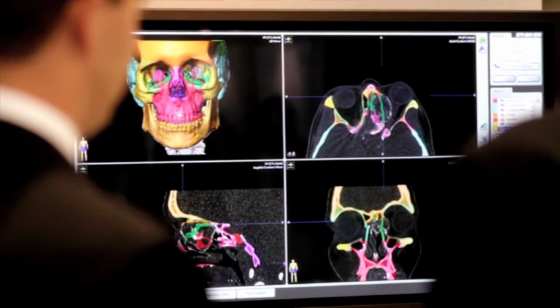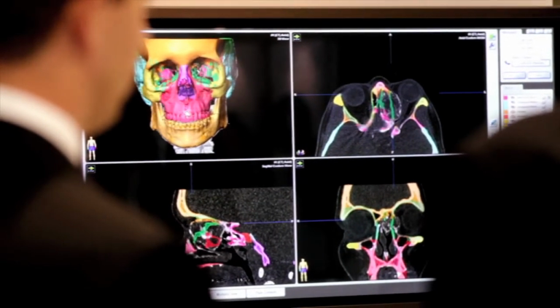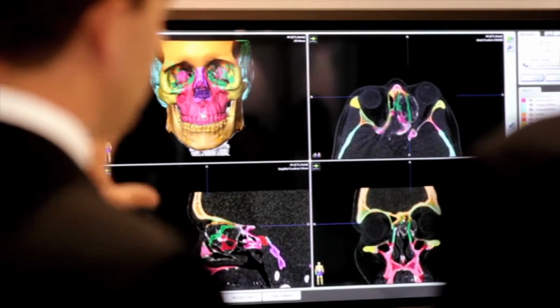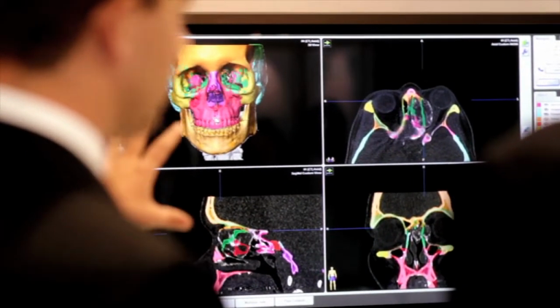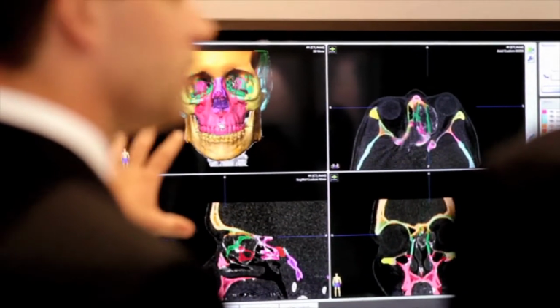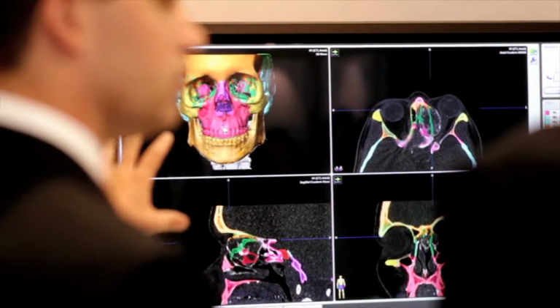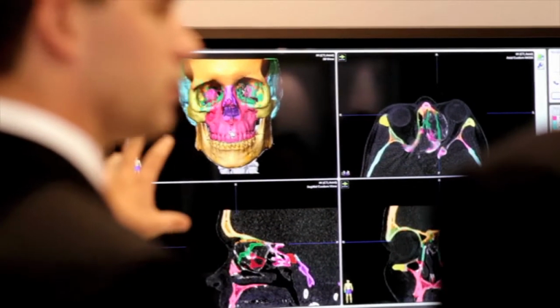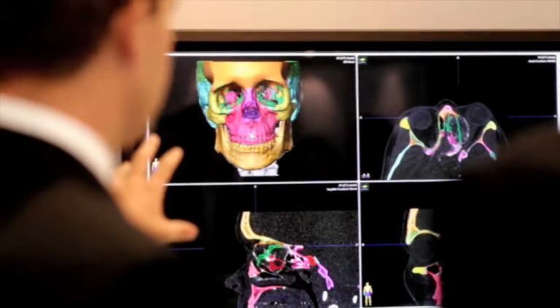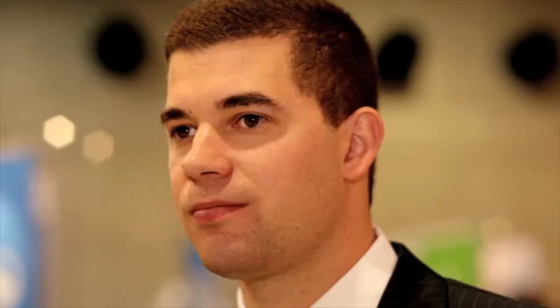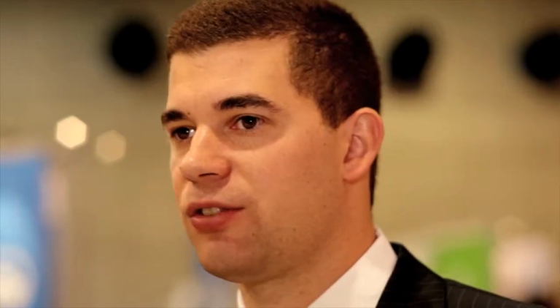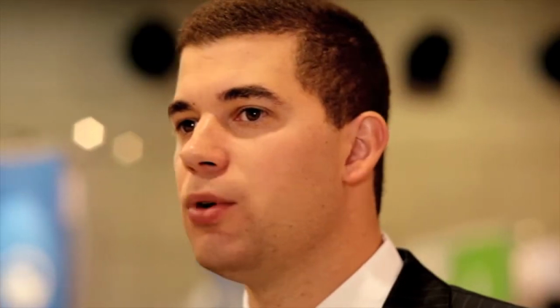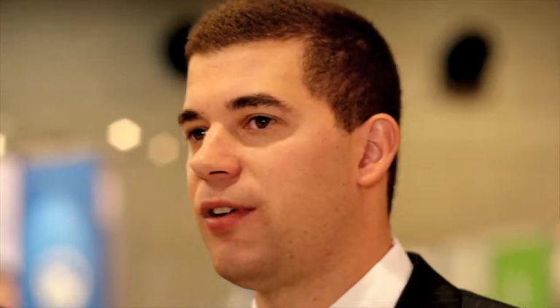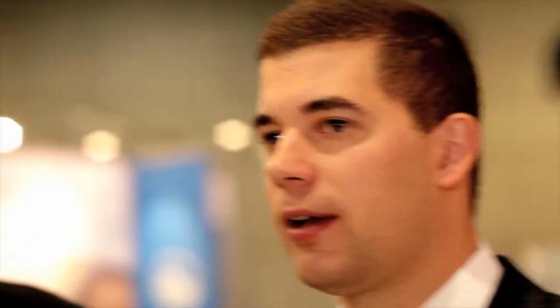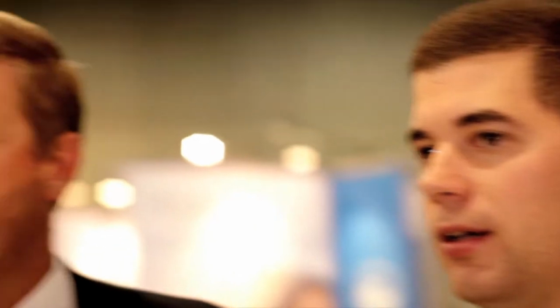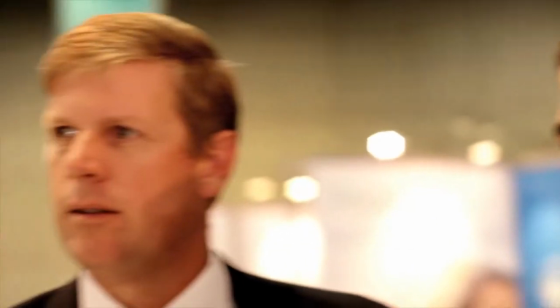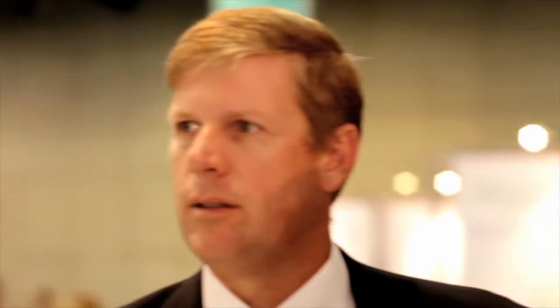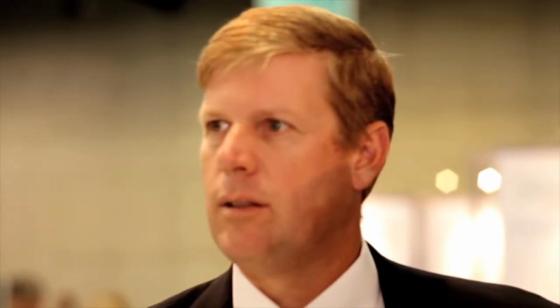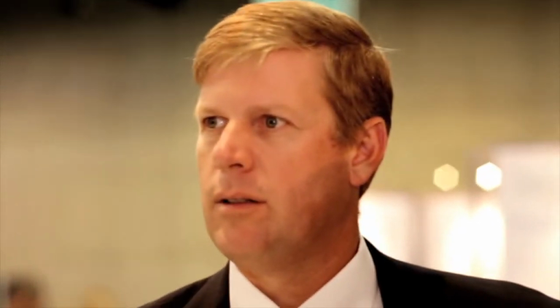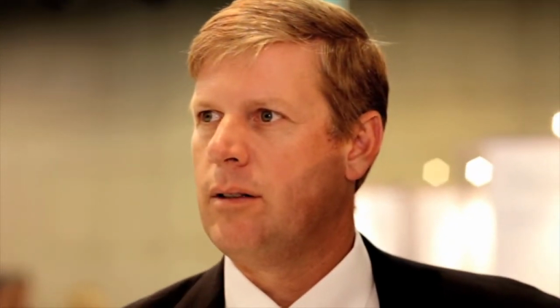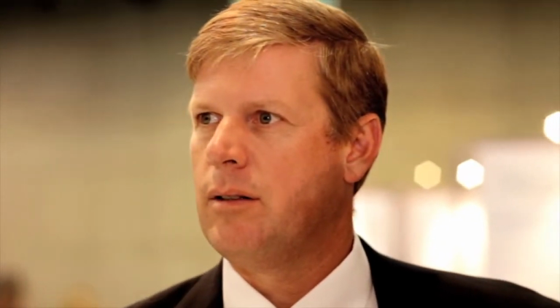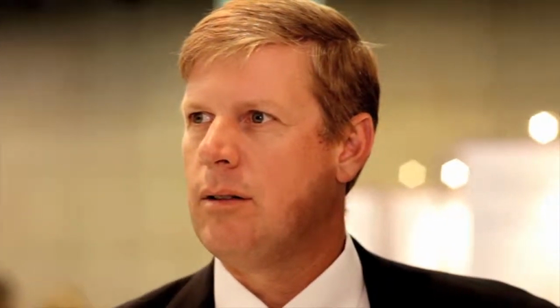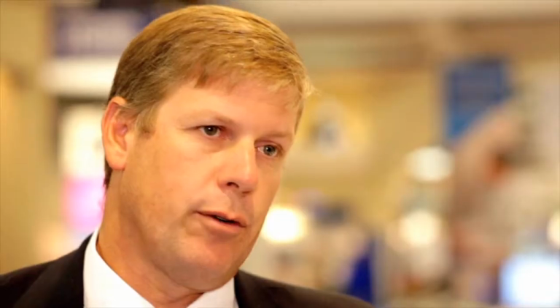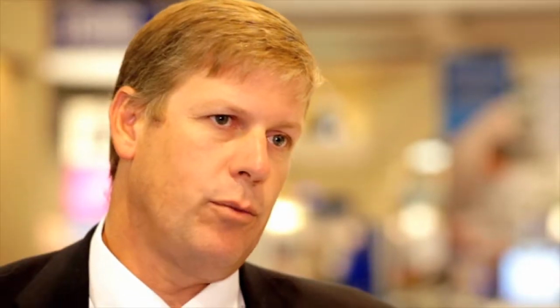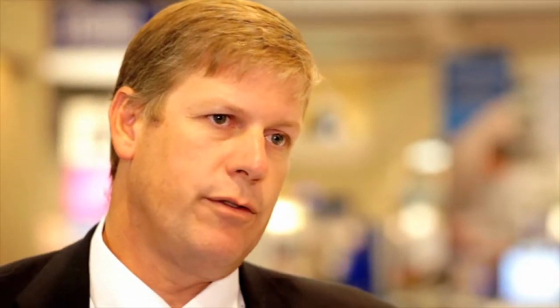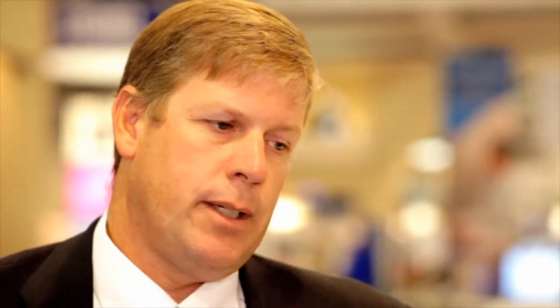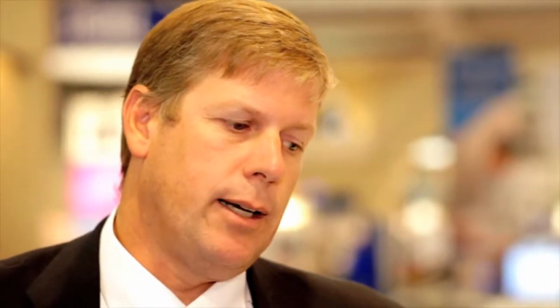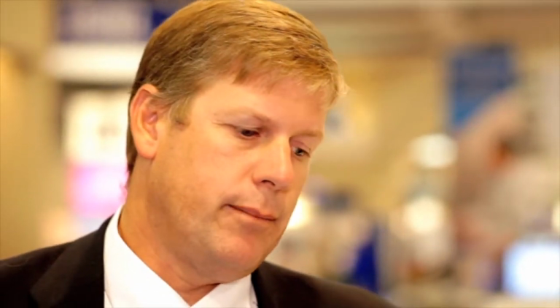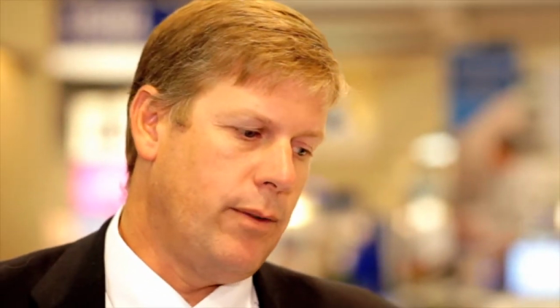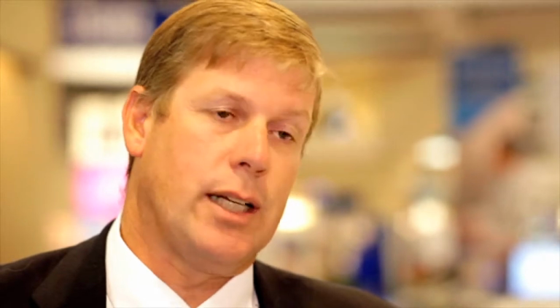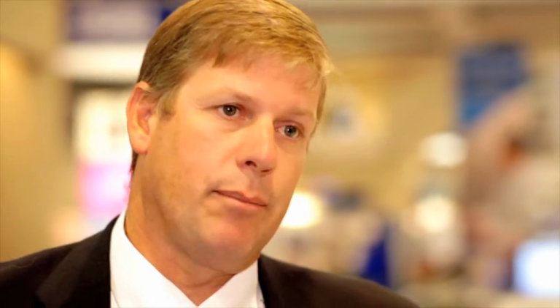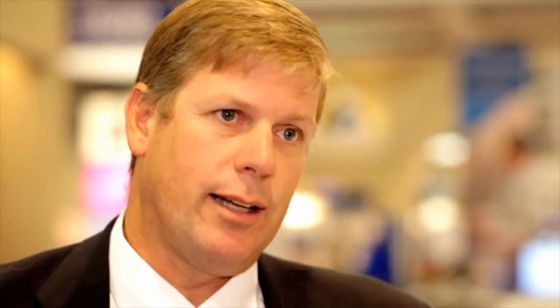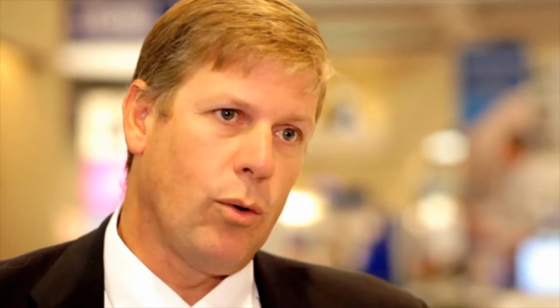From that we come up with a plan that we can then take into the operating room, perform the procedure, and then use navigation to confirm that we've actually accomplished that goal.